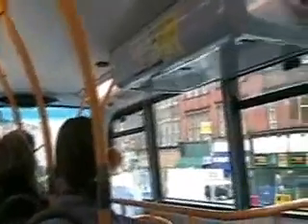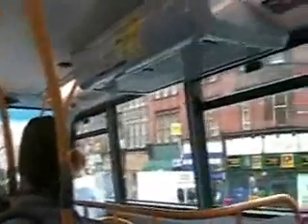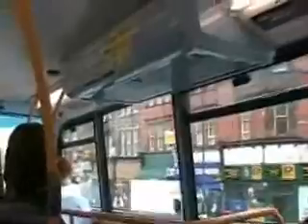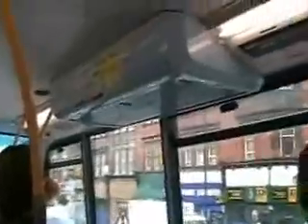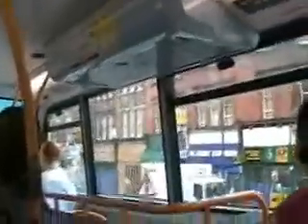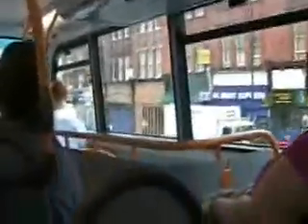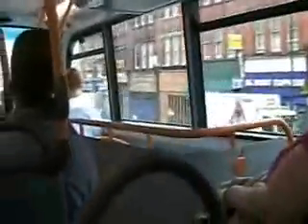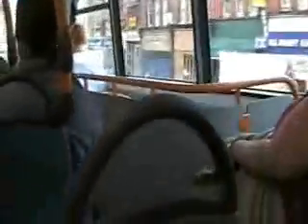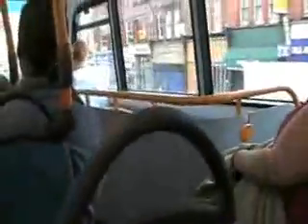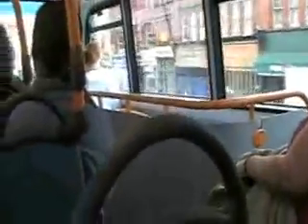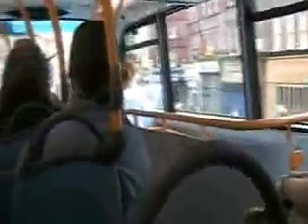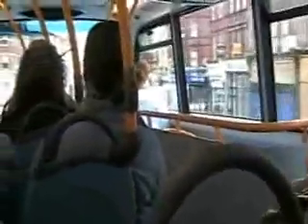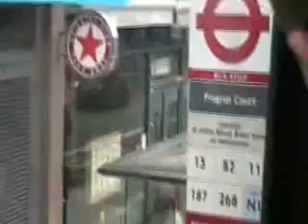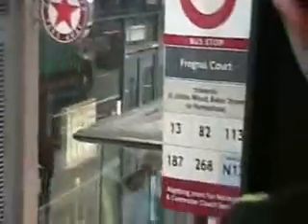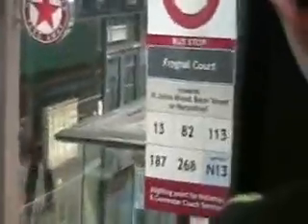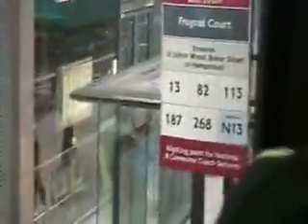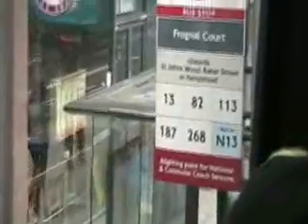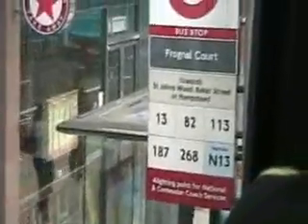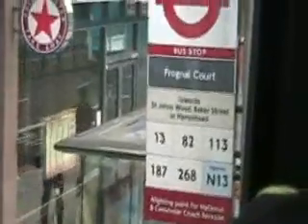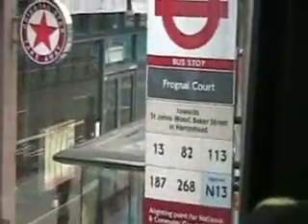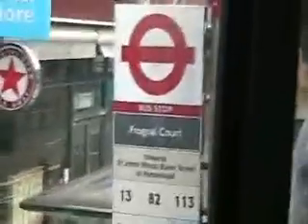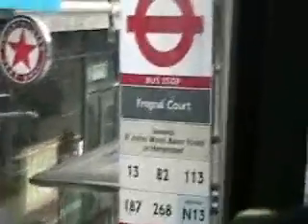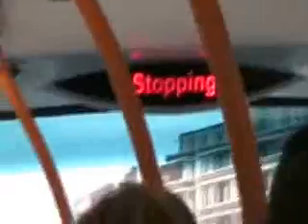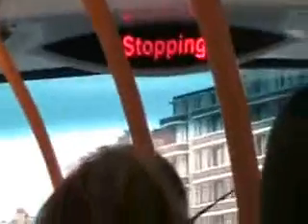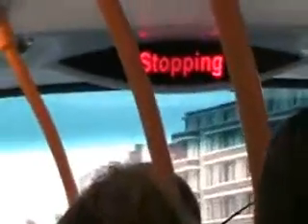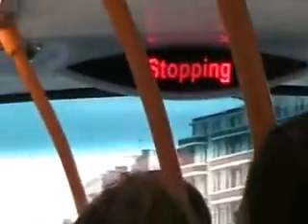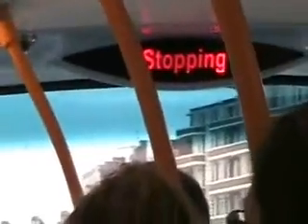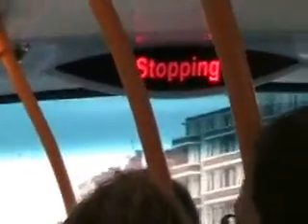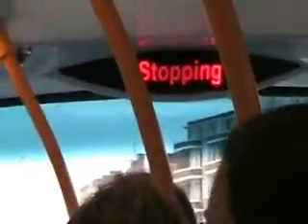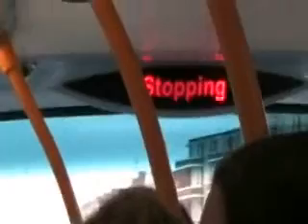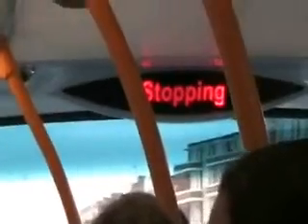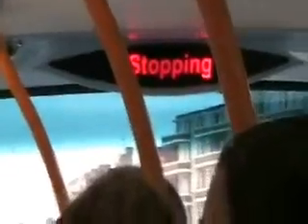Here you can see a double-decker bus. It's really cool, especially when you sit up top because you can see a great view. When you need to get off the bus you press the button, and as long as you see the stopping light come on you know you're good to go.